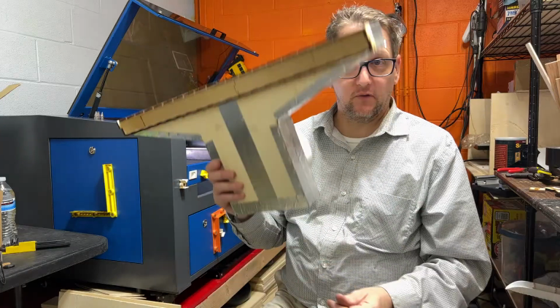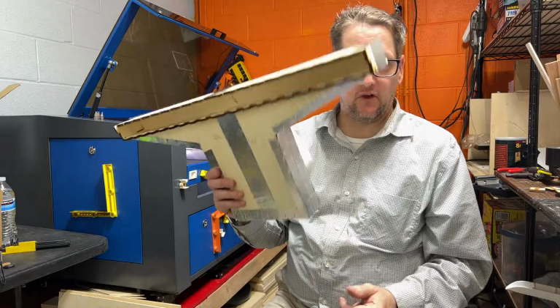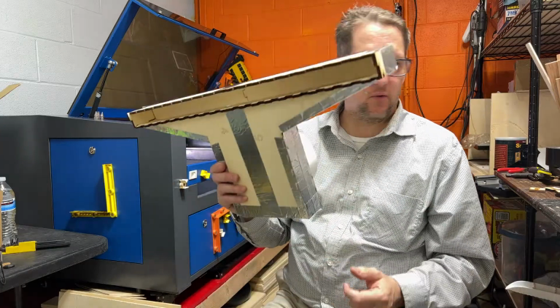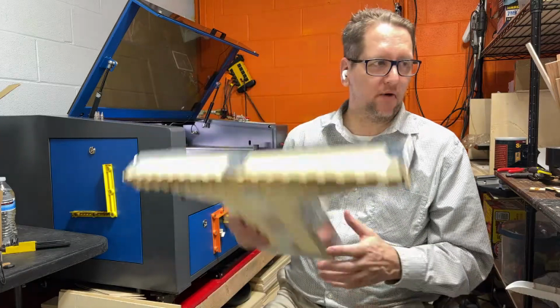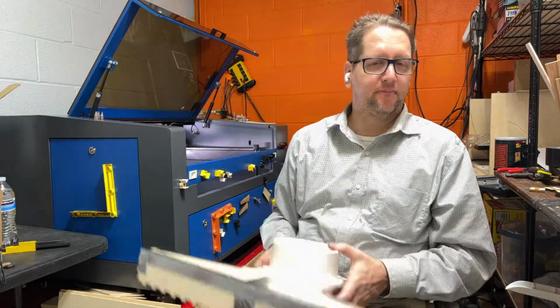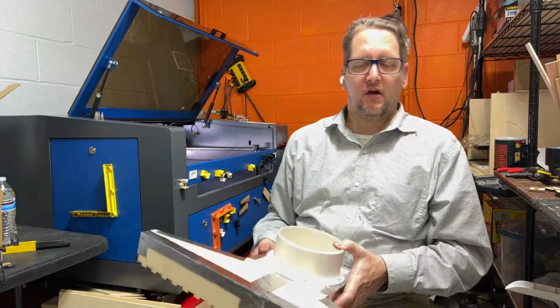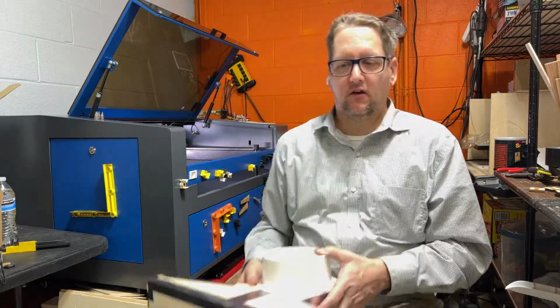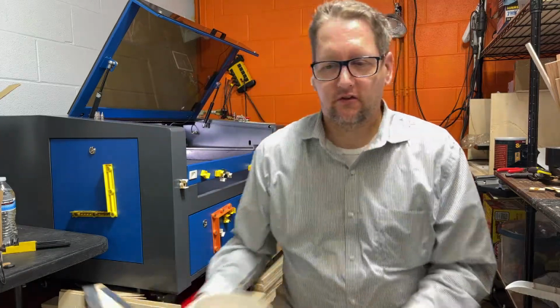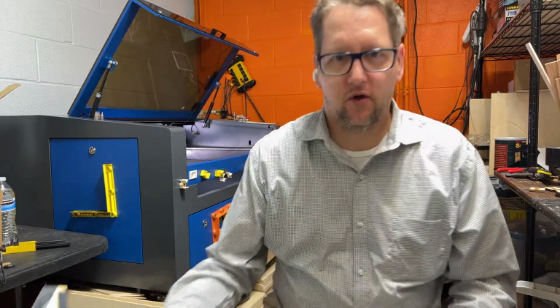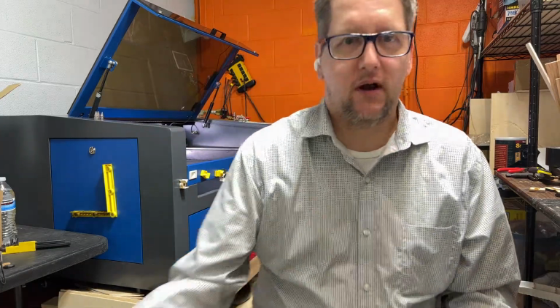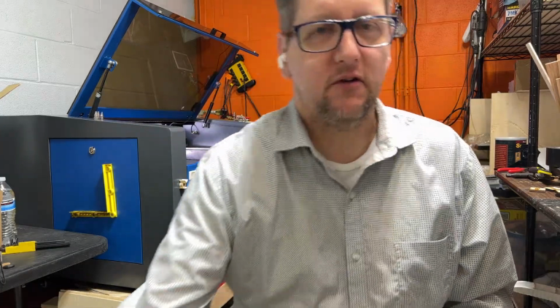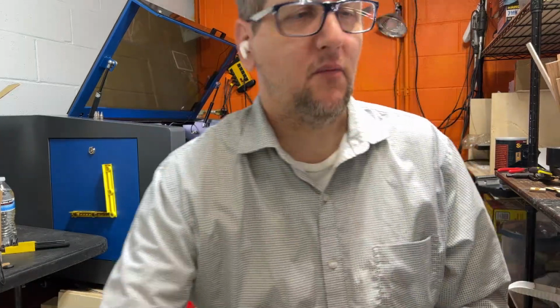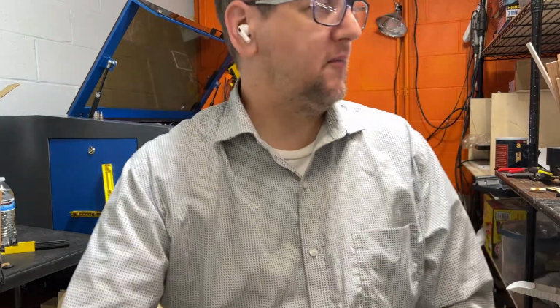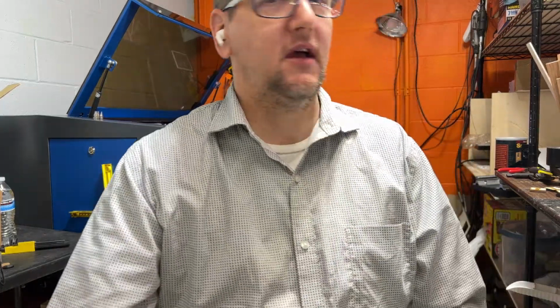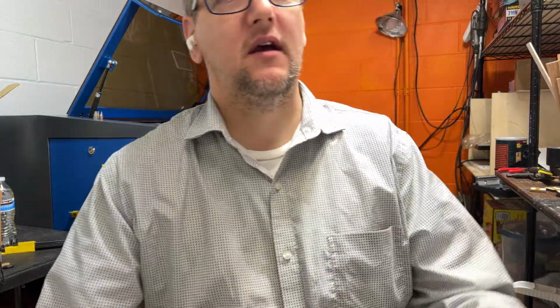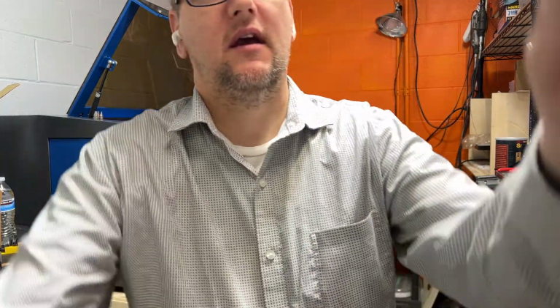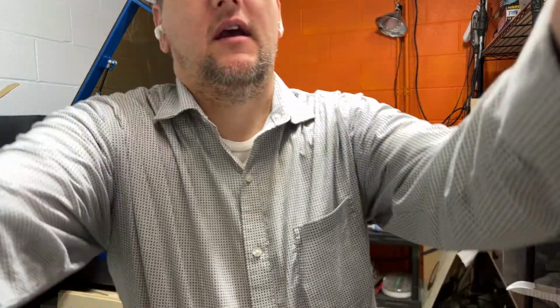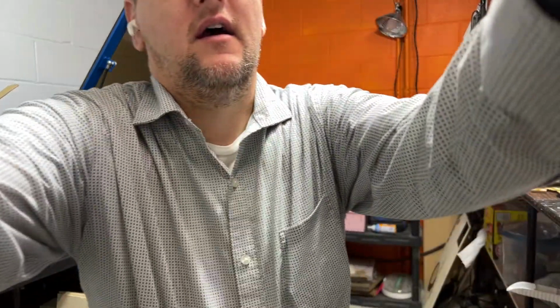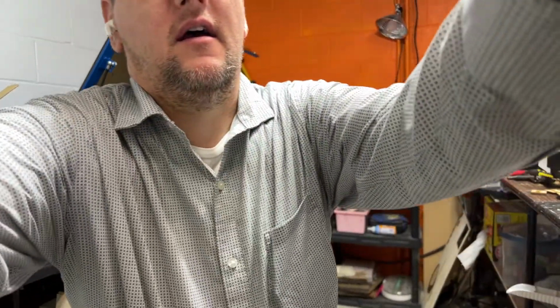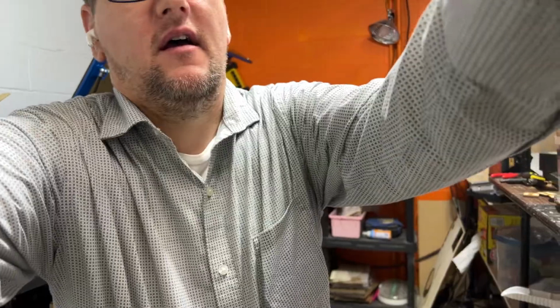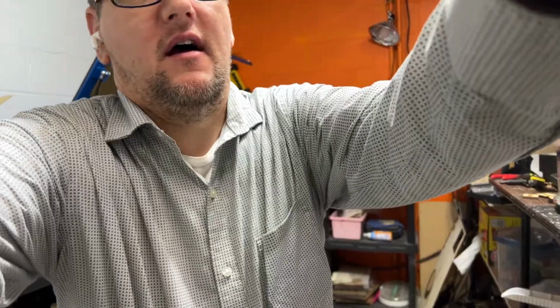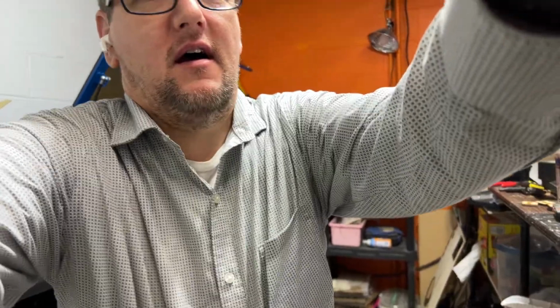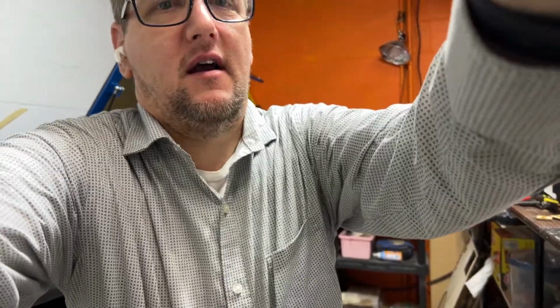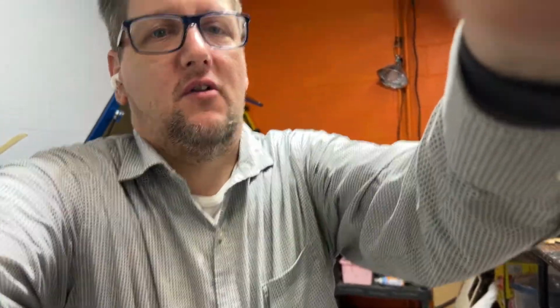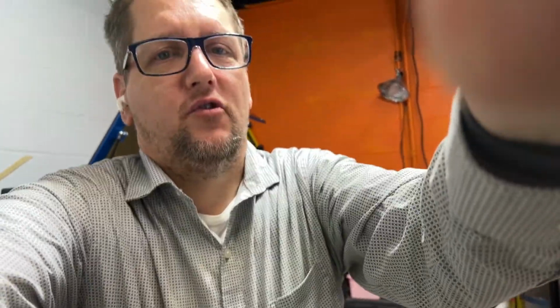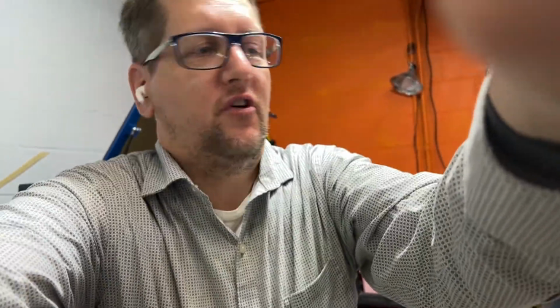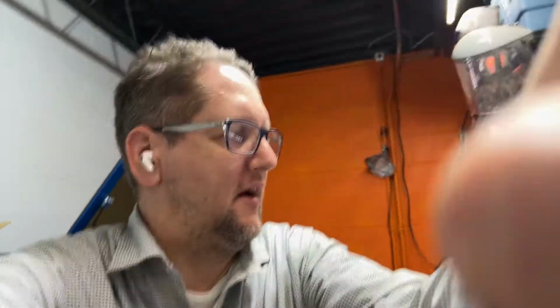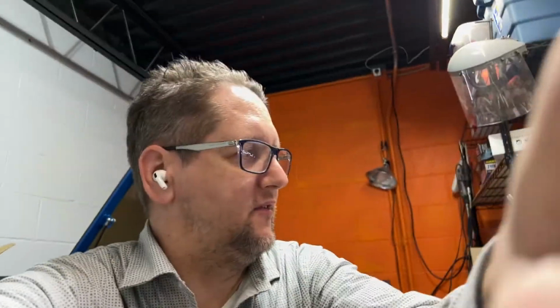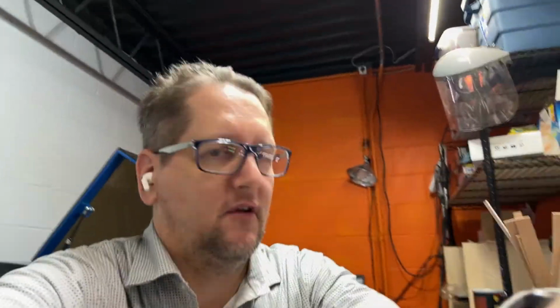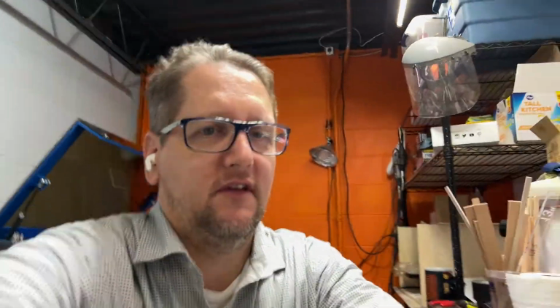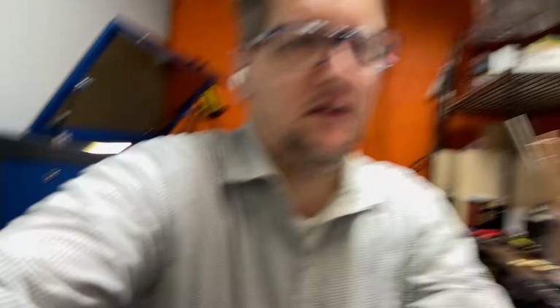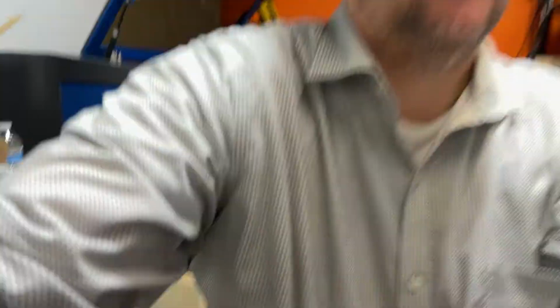So here we go — why don't you come with me and I'll show you how this thing goes in the laser.